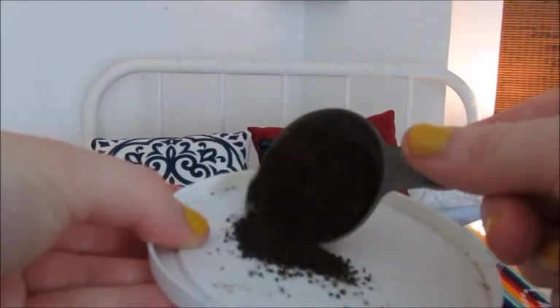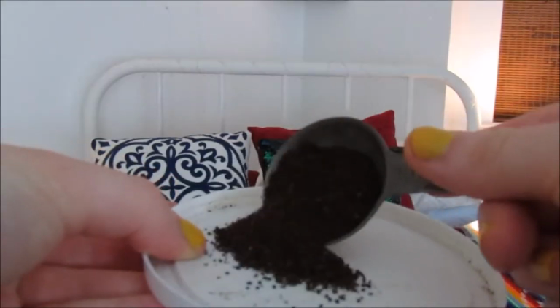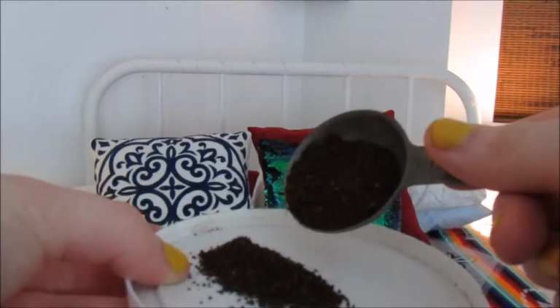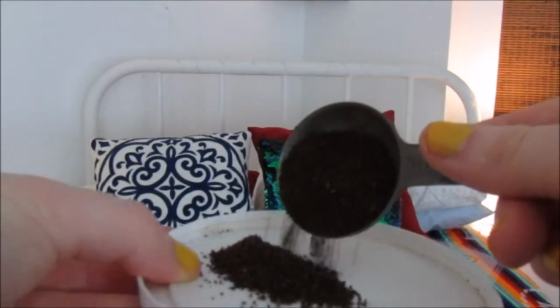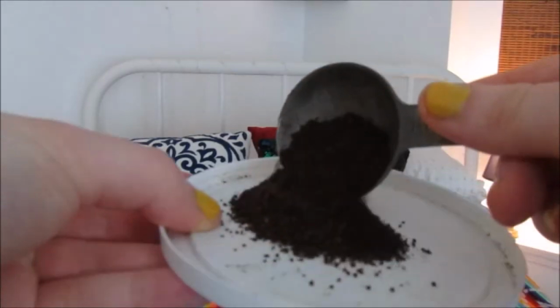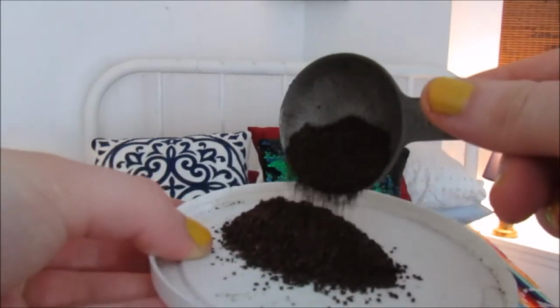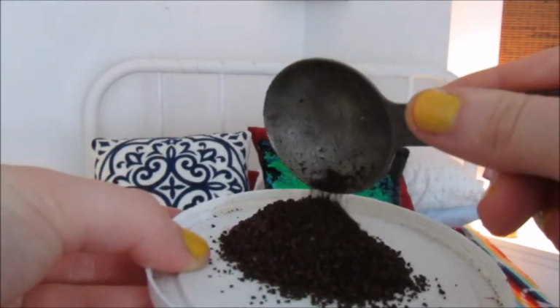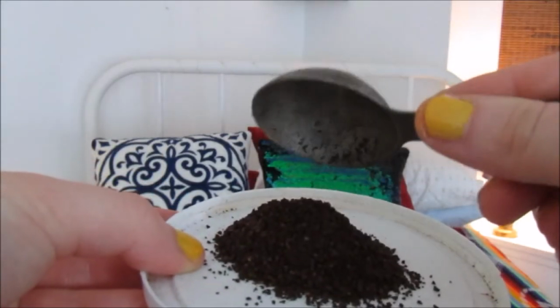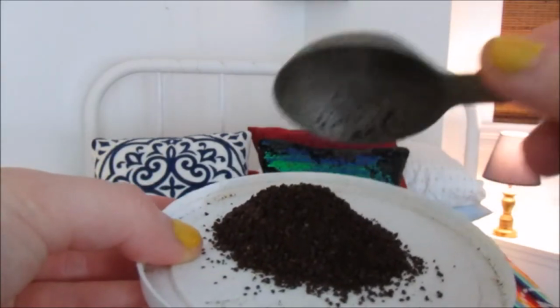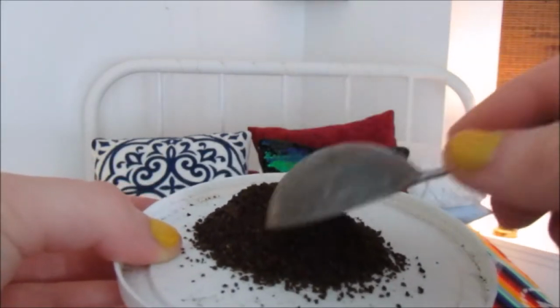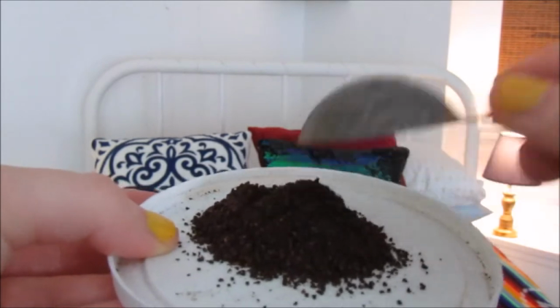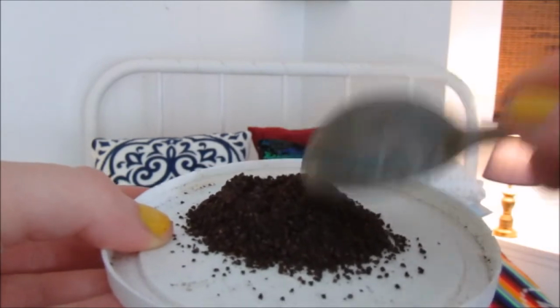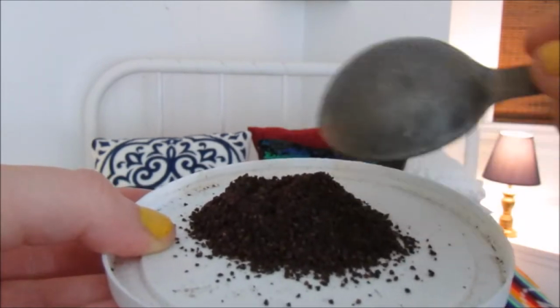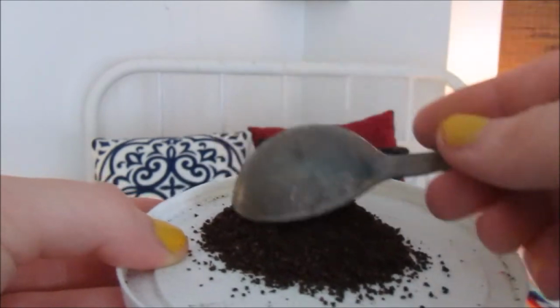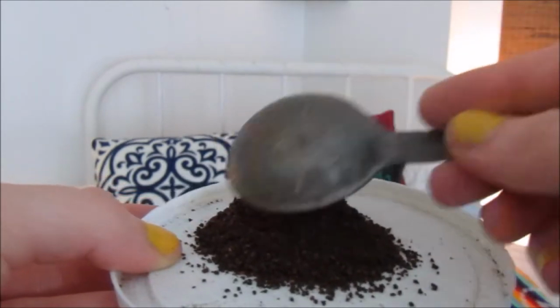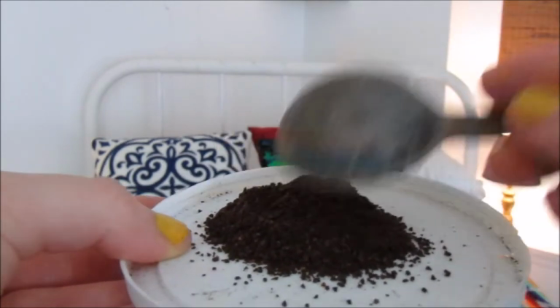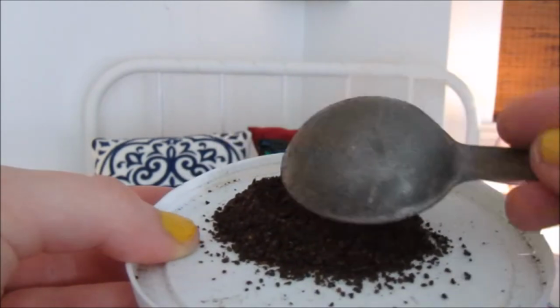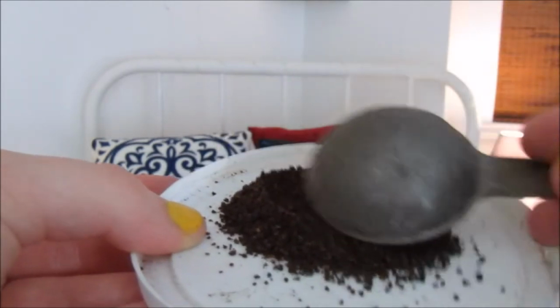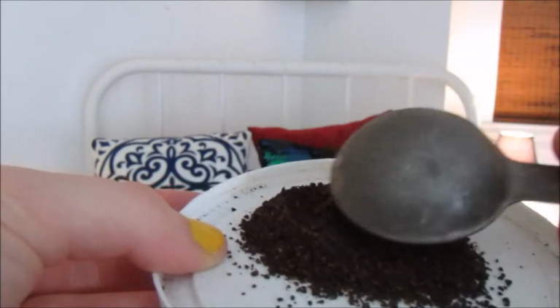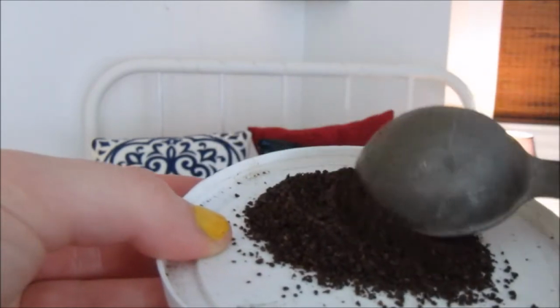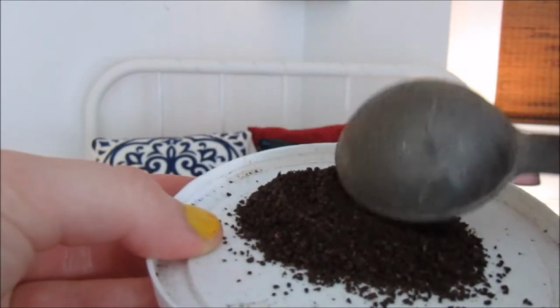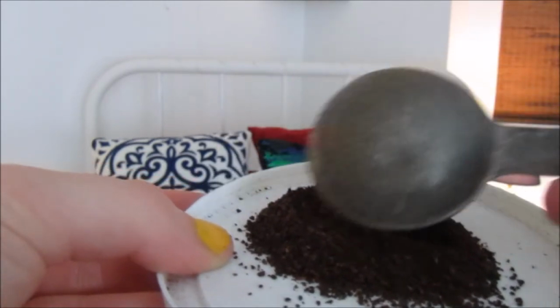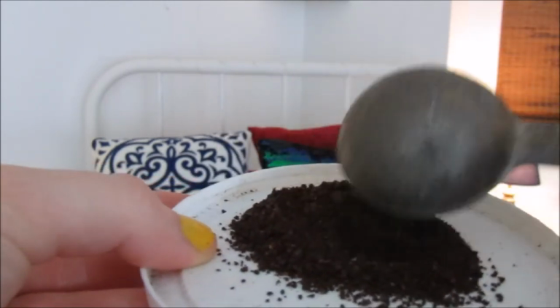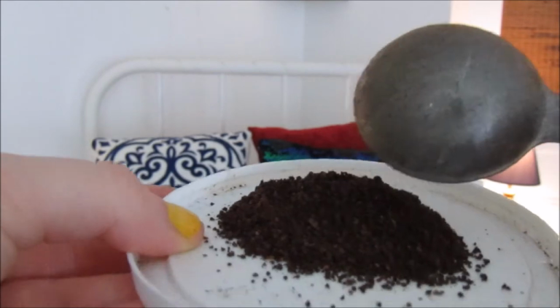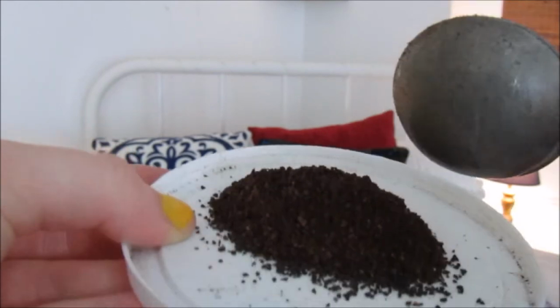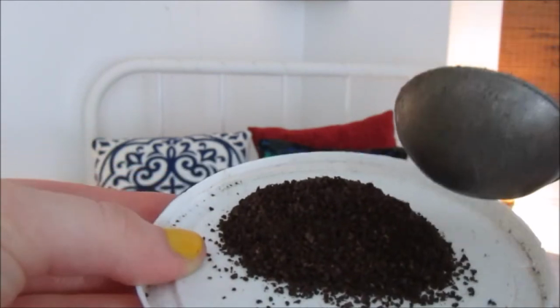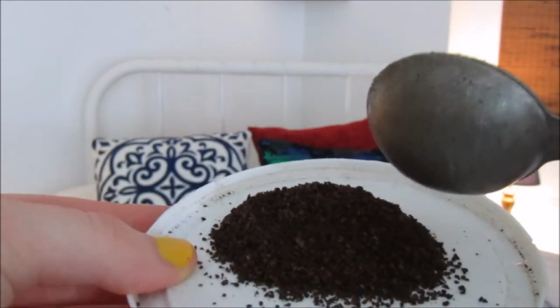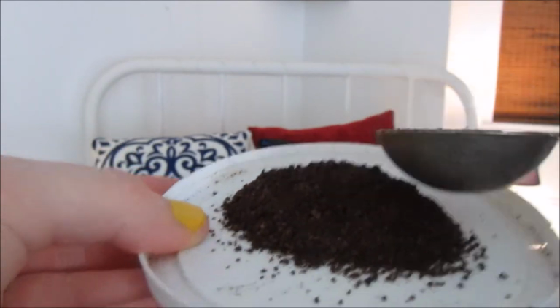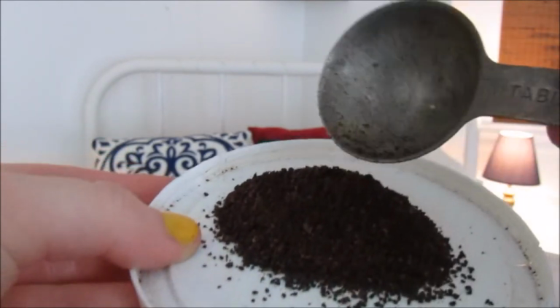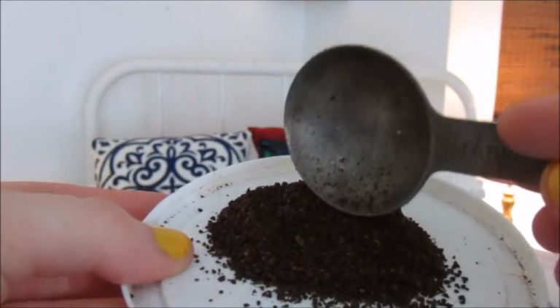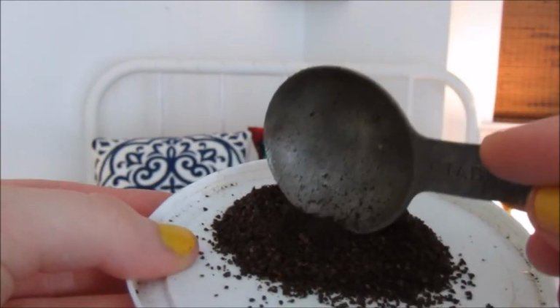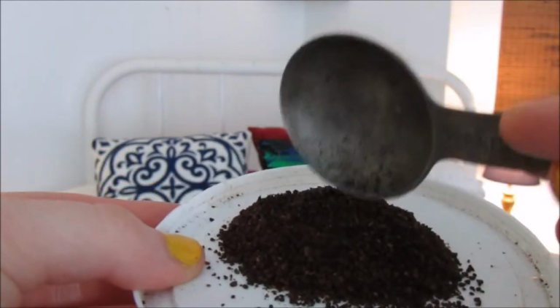Here is the texture of the coffee. It's kind of a coarse — or I guess that might be coarse — or a medium grind of coffee. So it's not a very fine coffee.